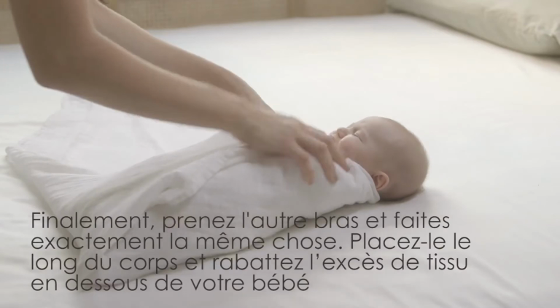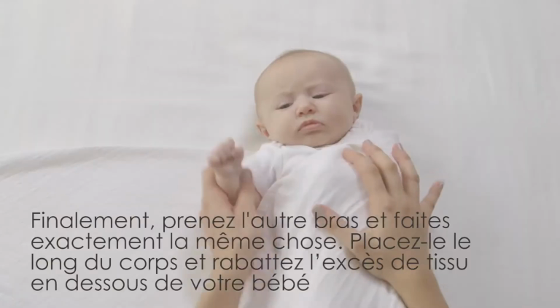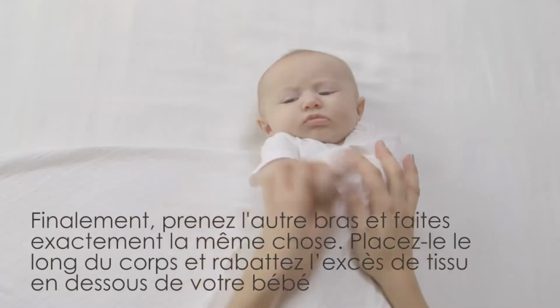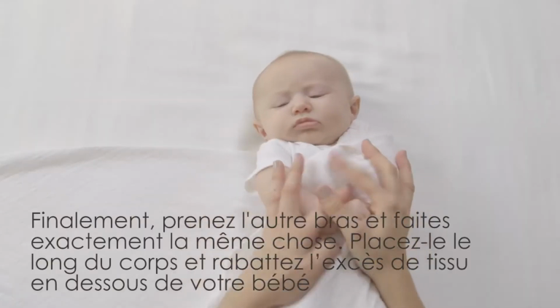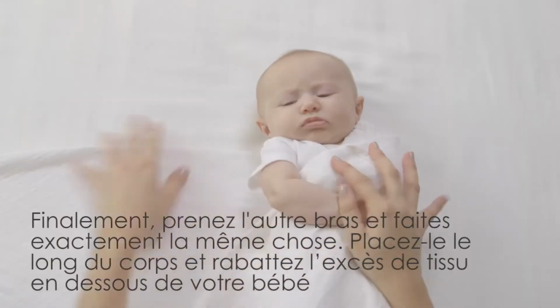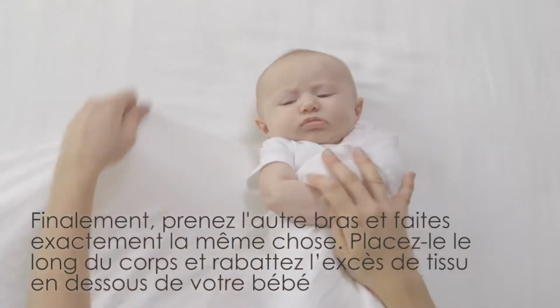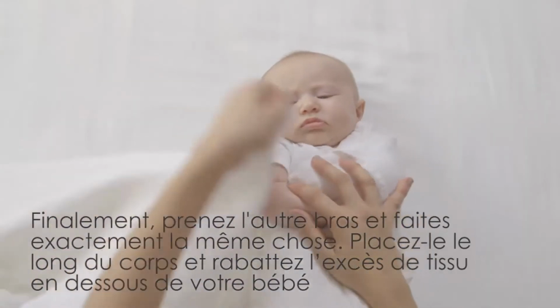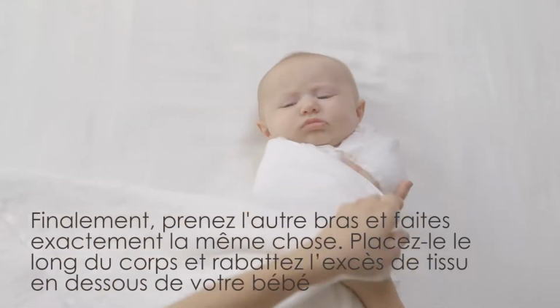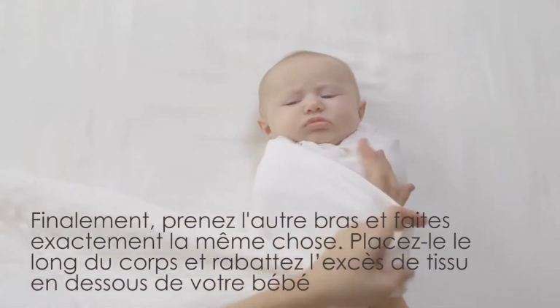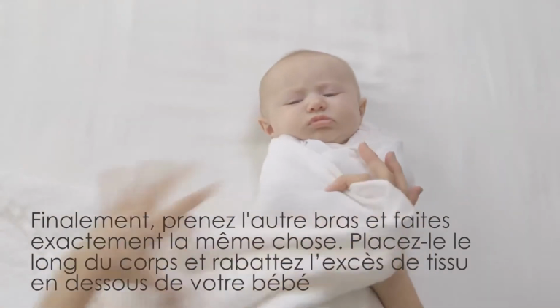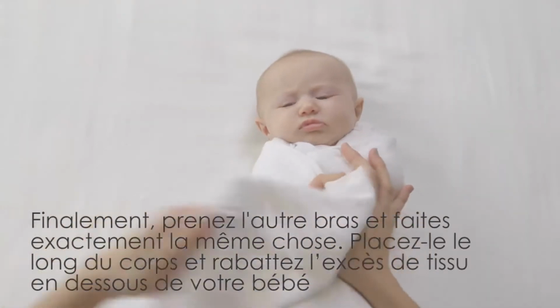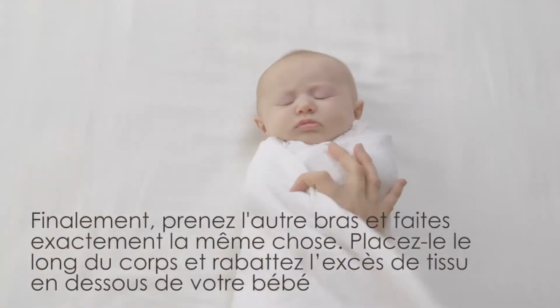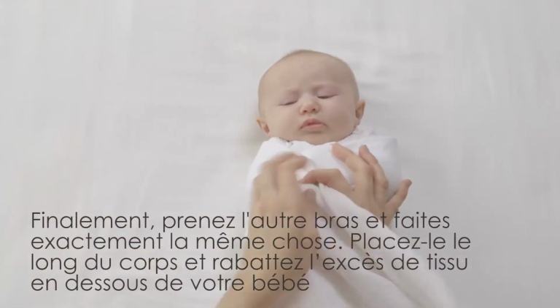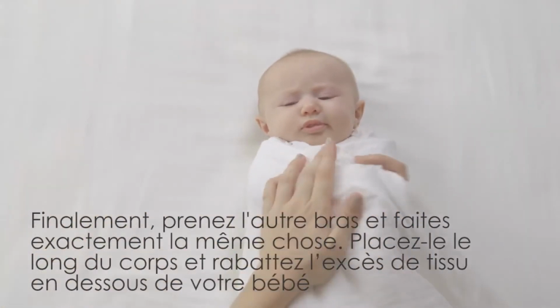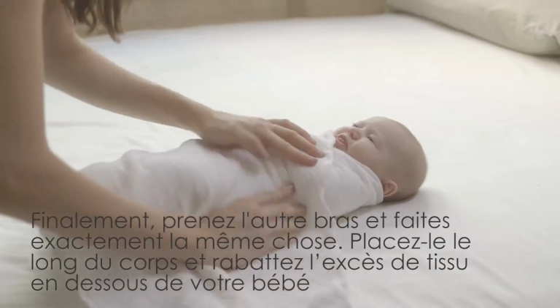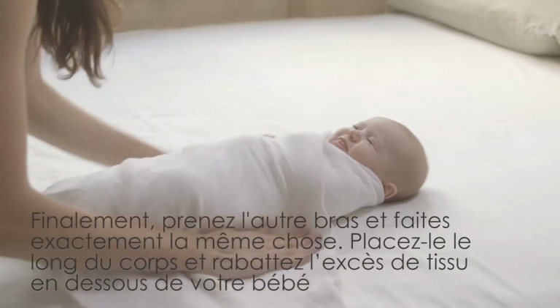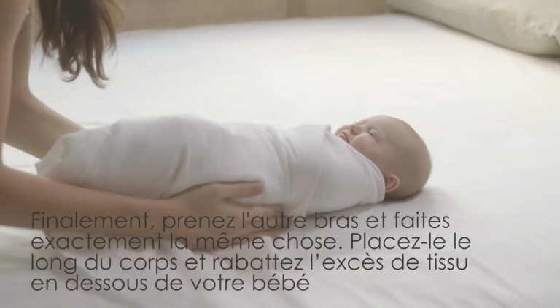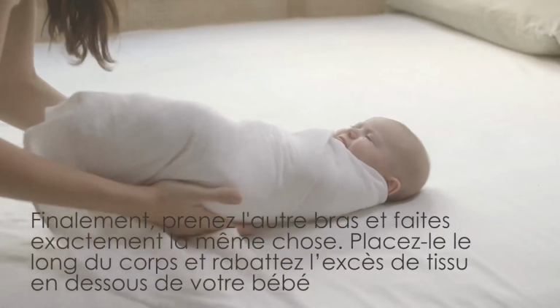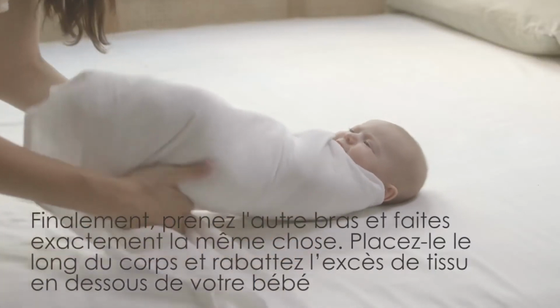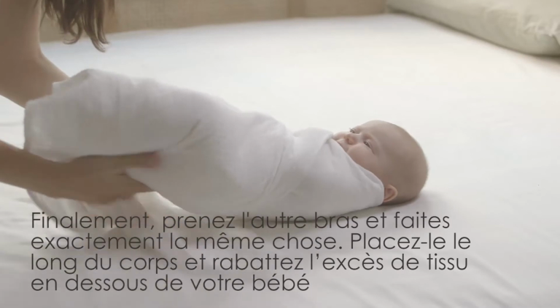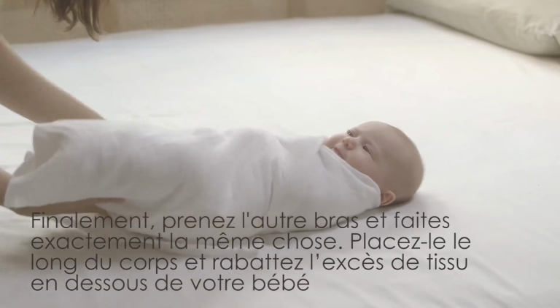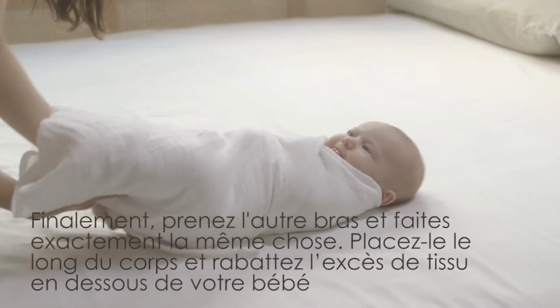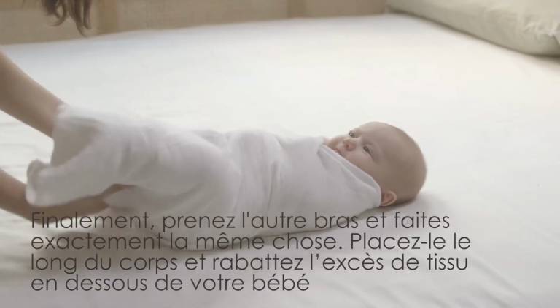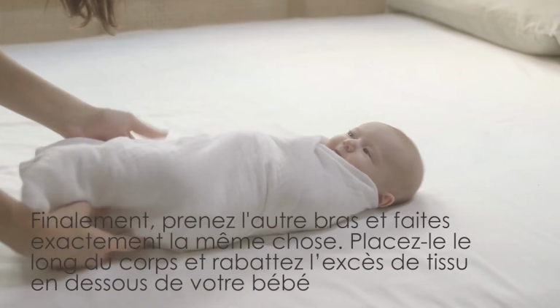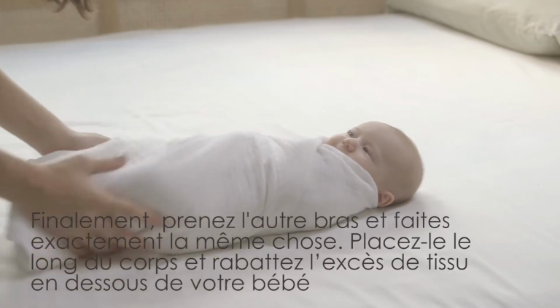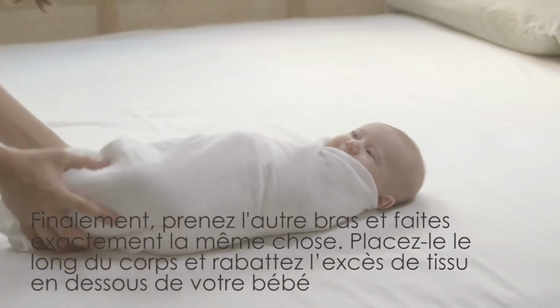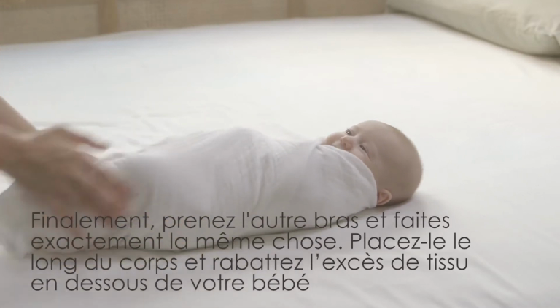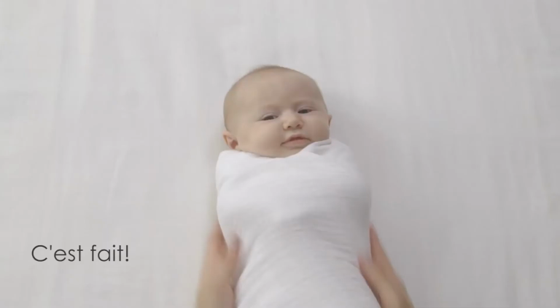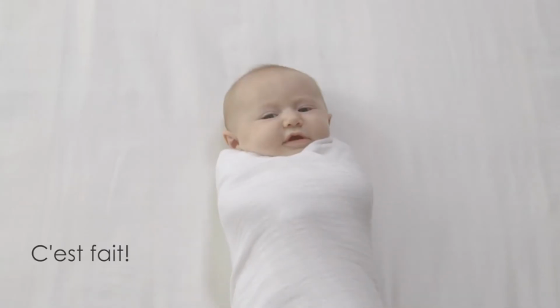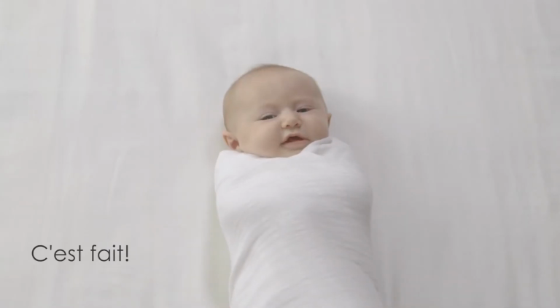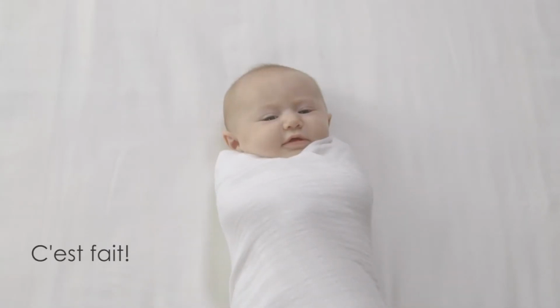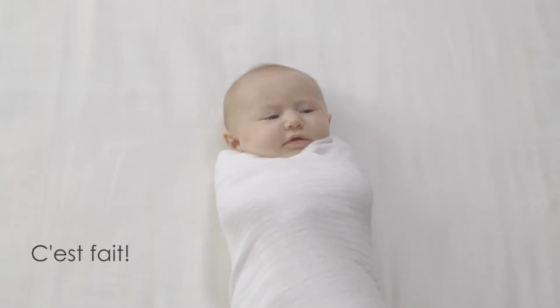Finally, take this arm and do the exact same thing. Place it alongside her body and pull the swaddle securely across. You did it!